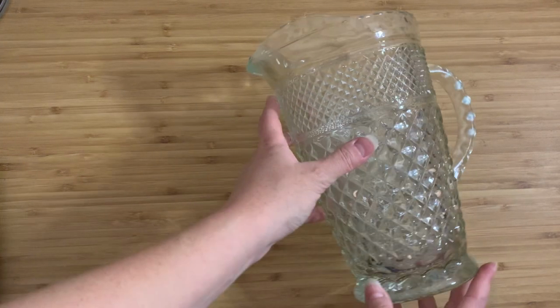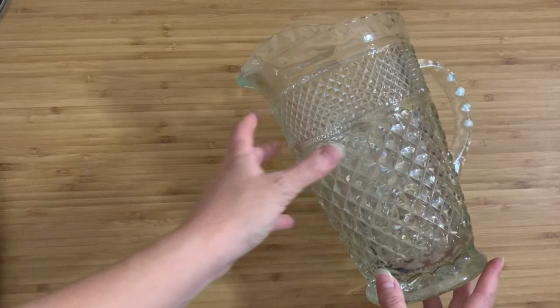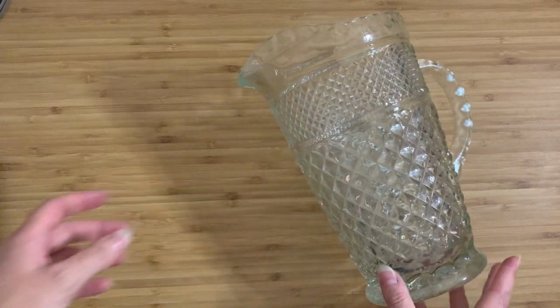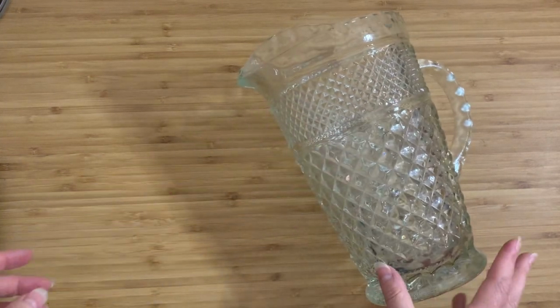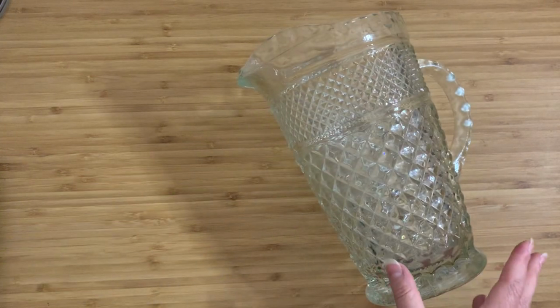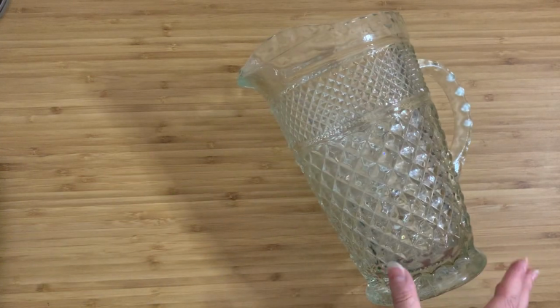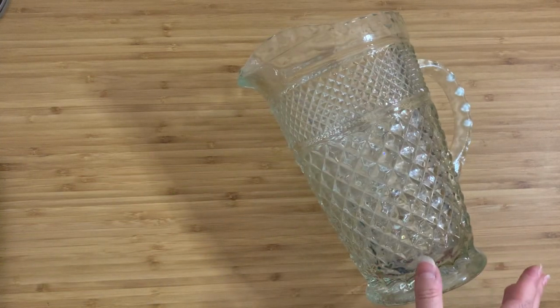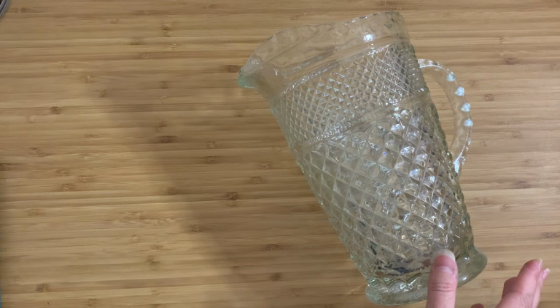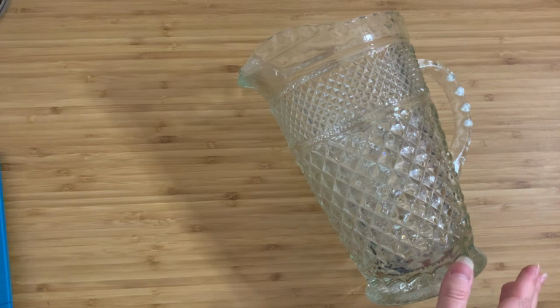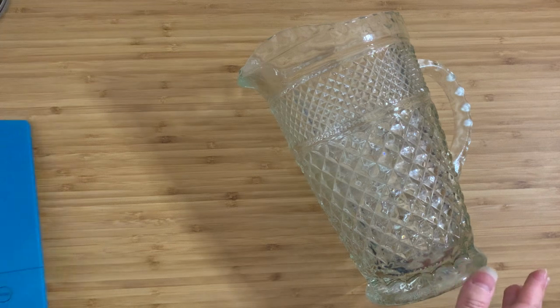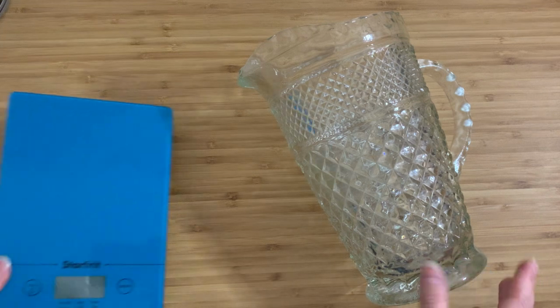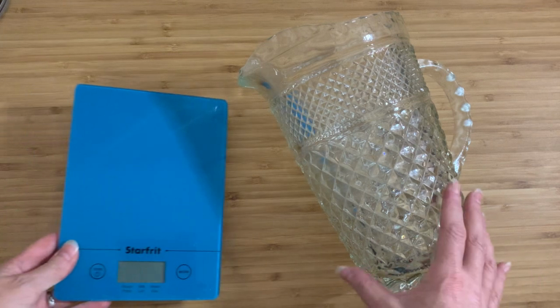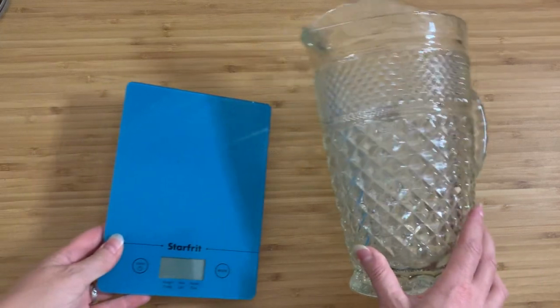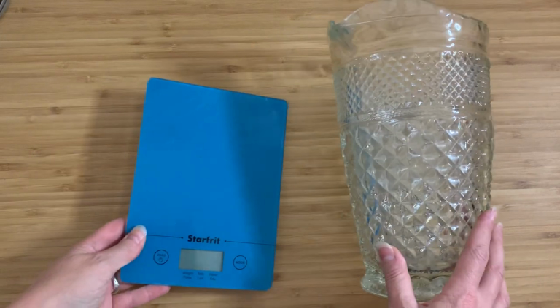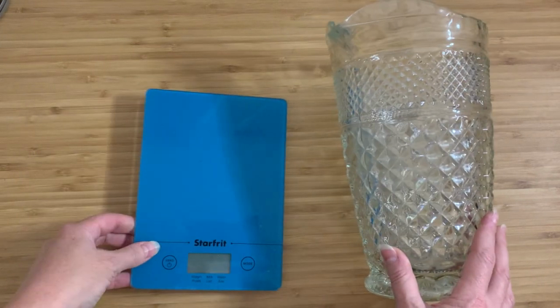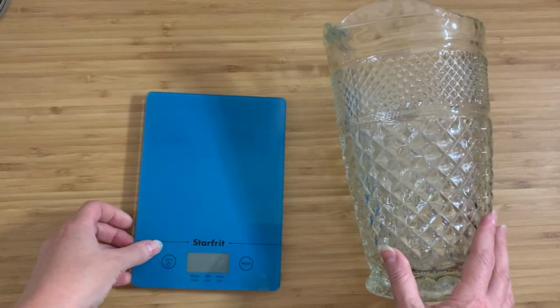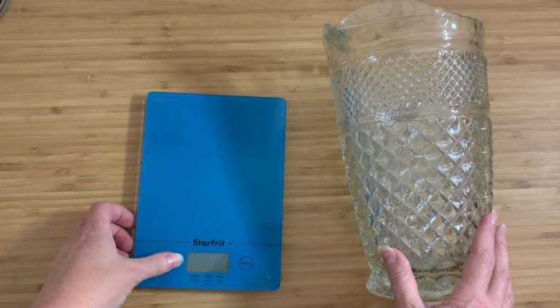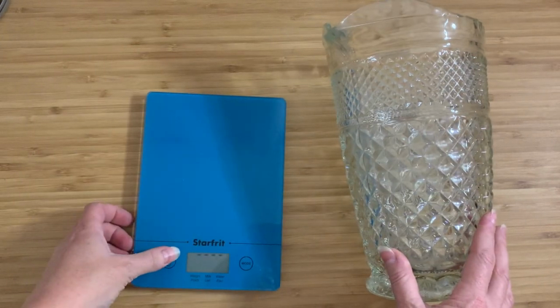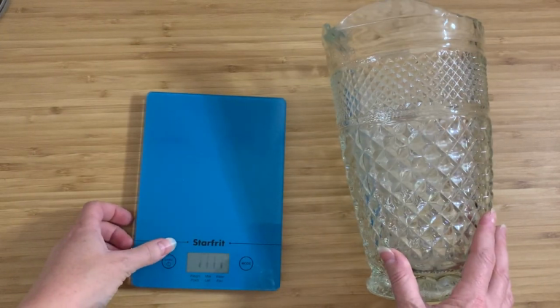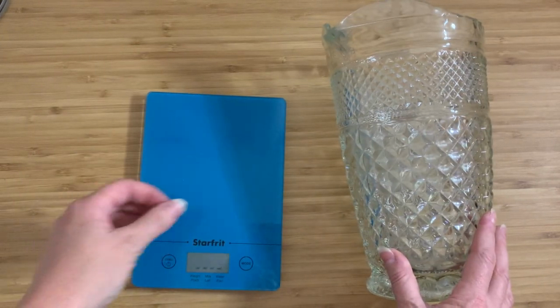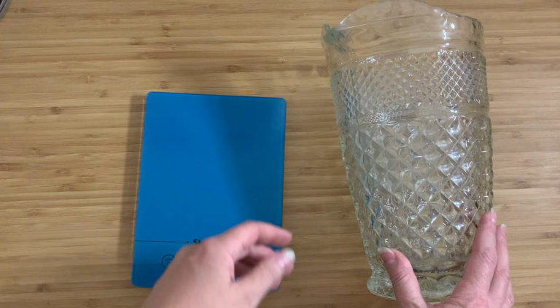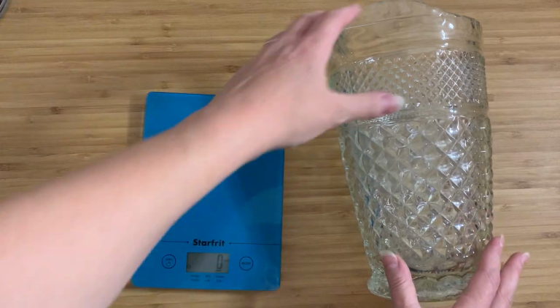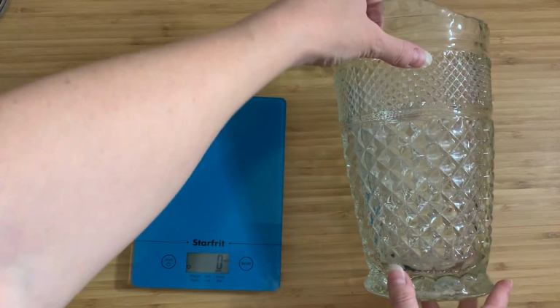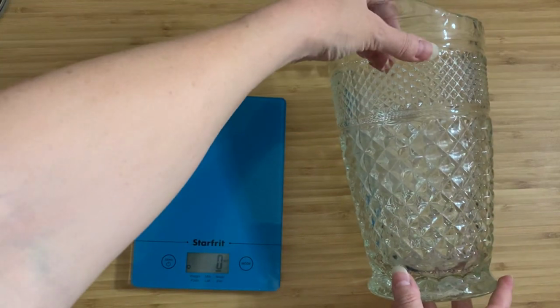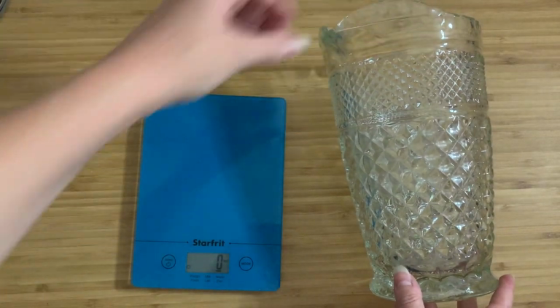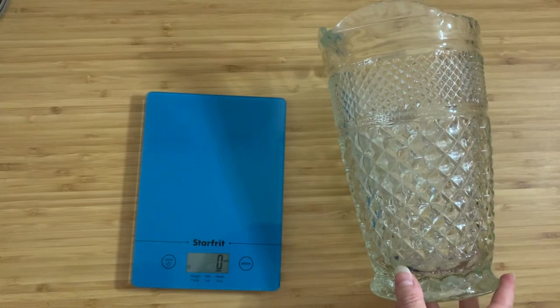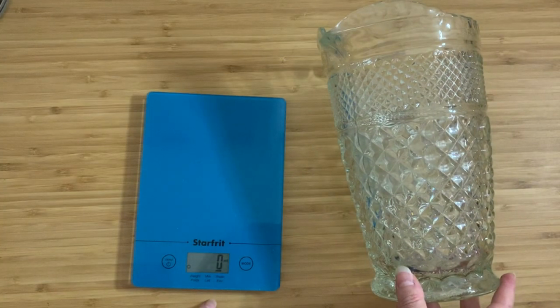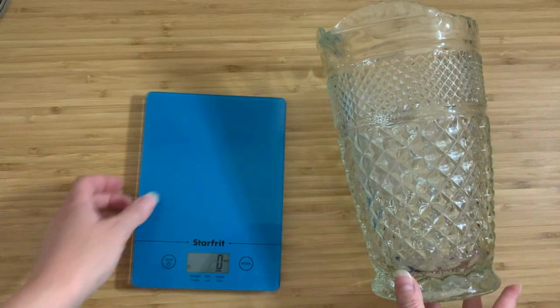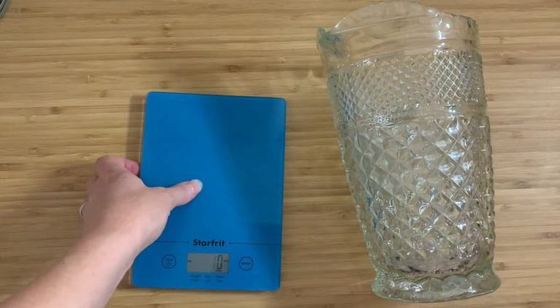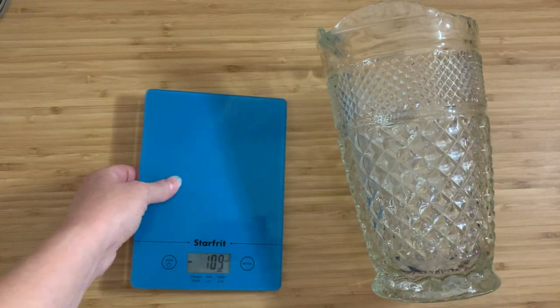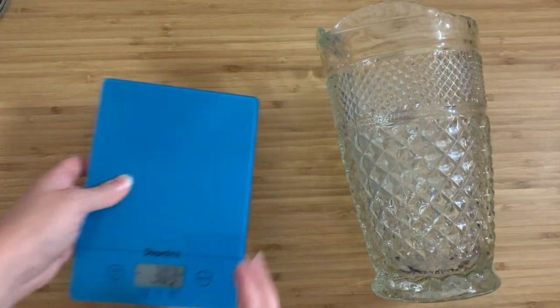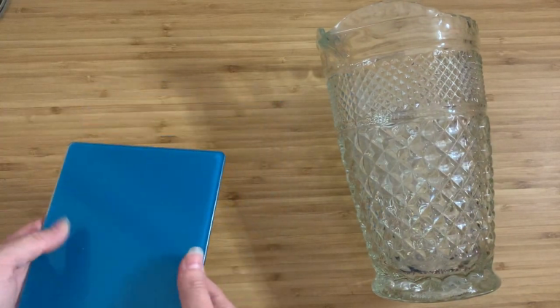Zero it in — it is currently set to grams. Okay, you know what, I'm just going to change it to pounds and ounces just so you guys can see this.